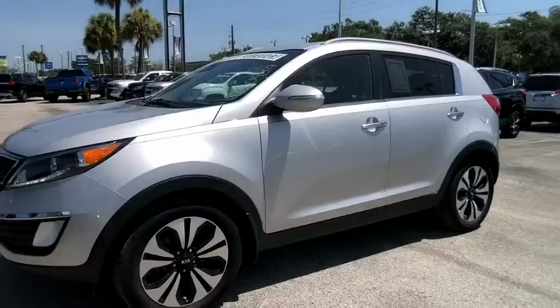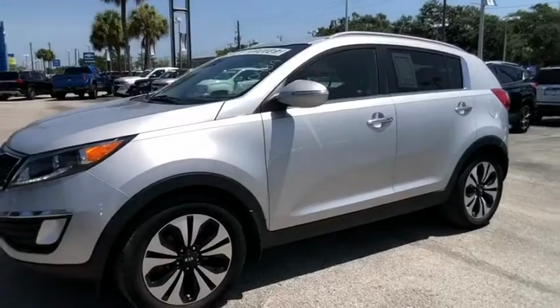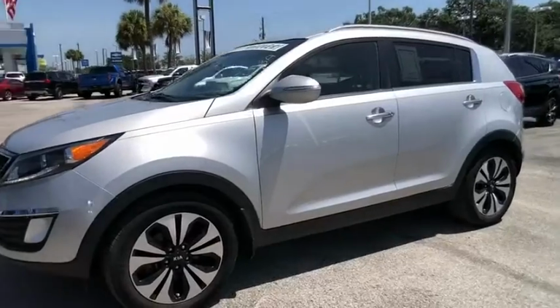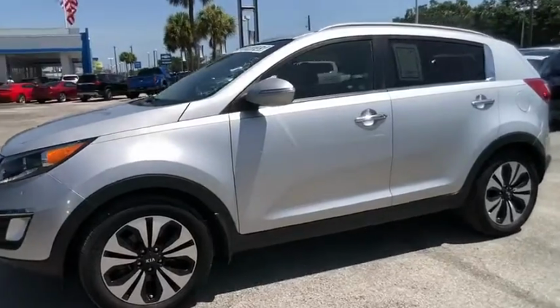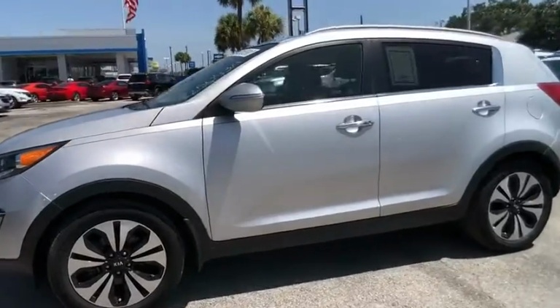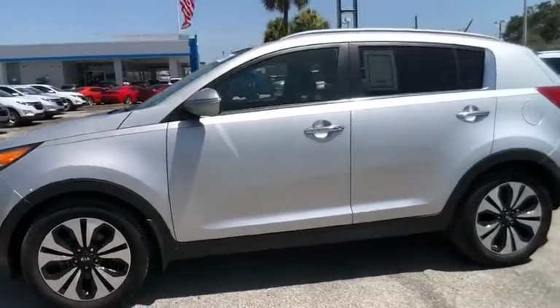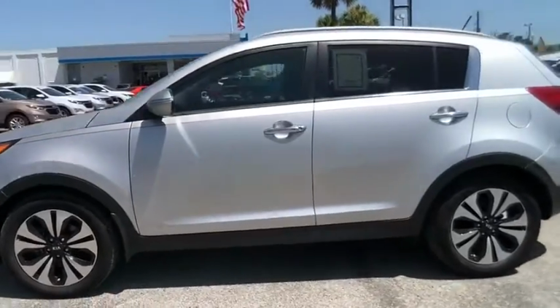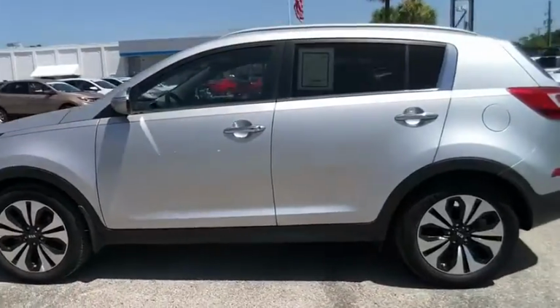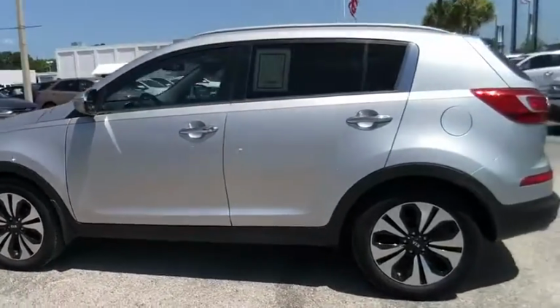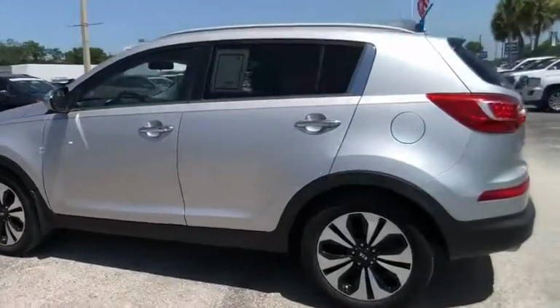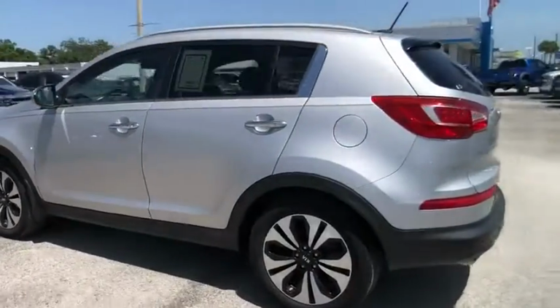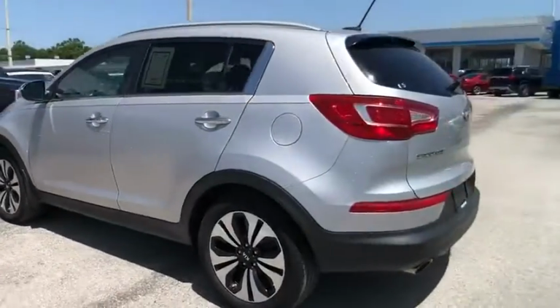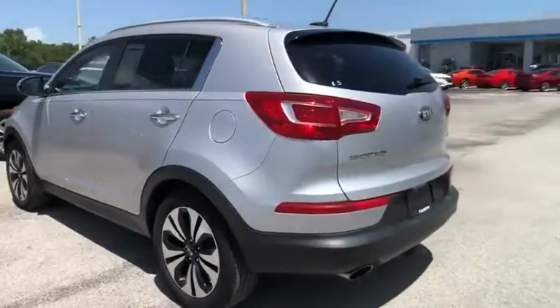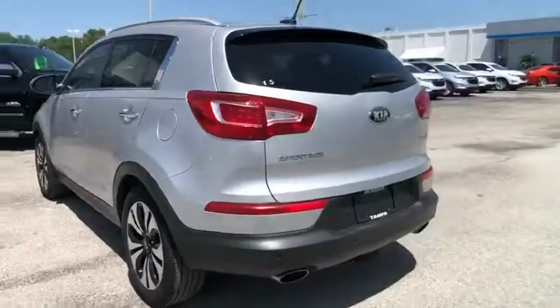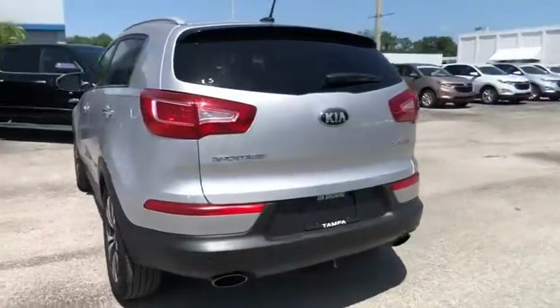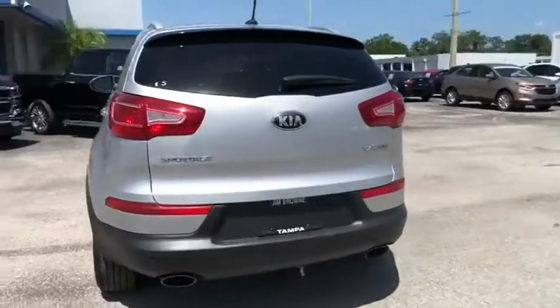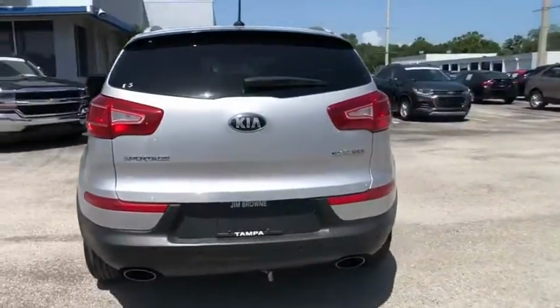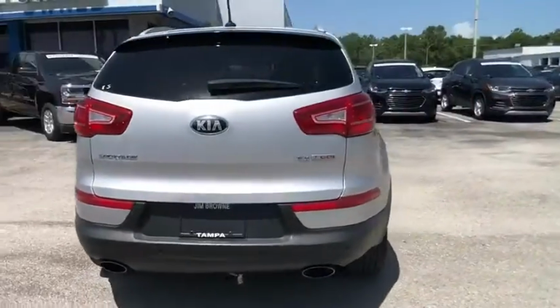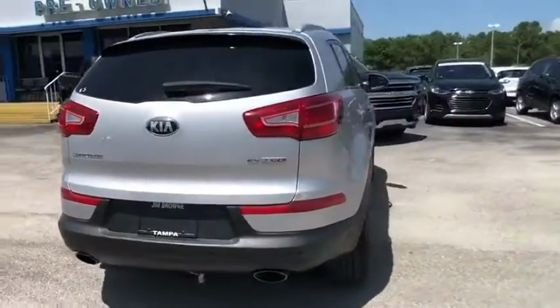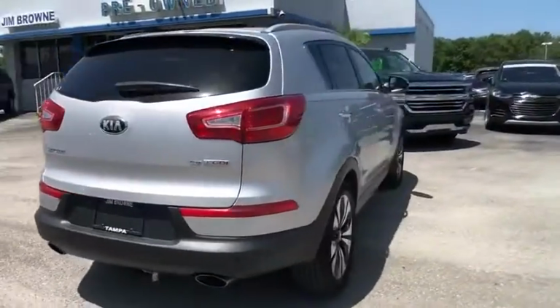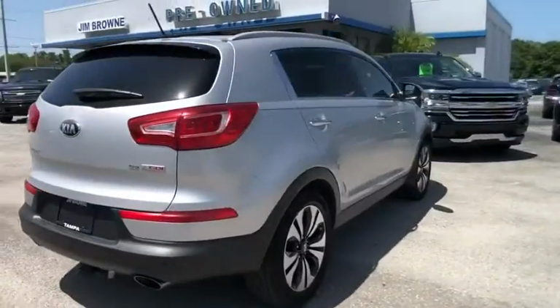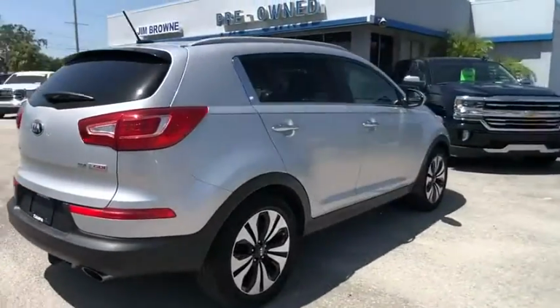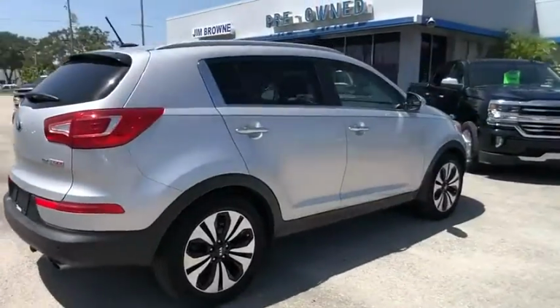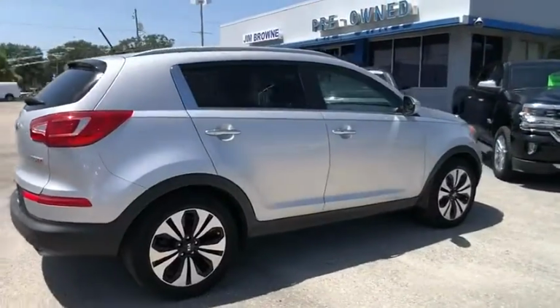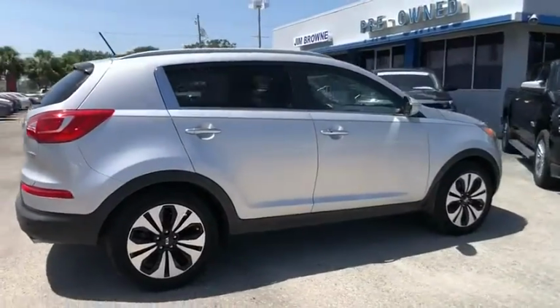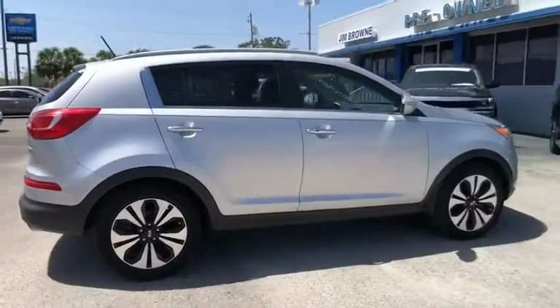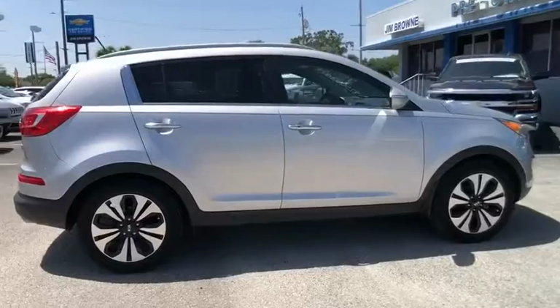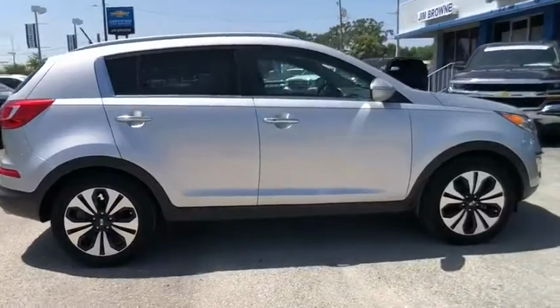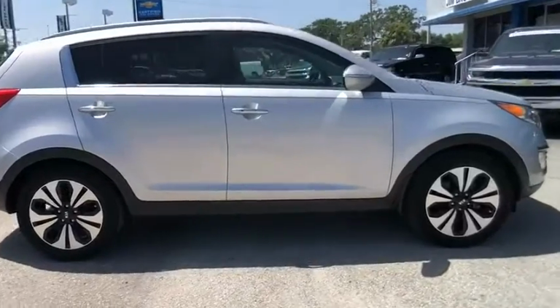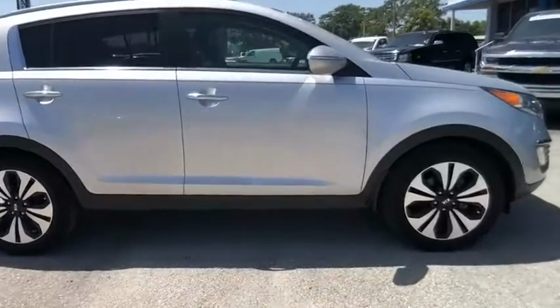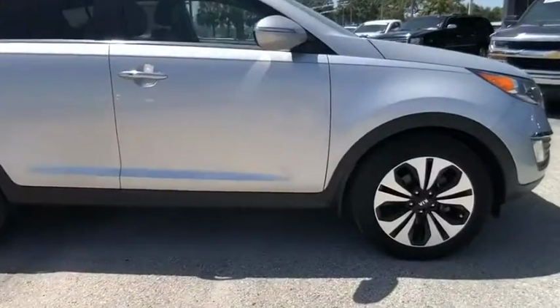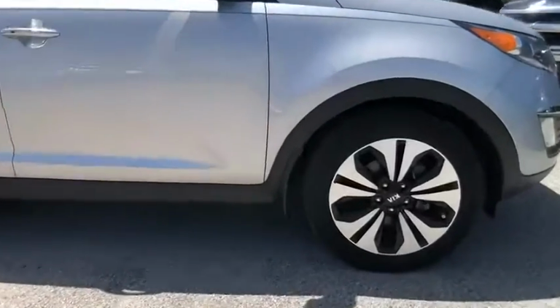The 2013 Sportage. With its sleek and stylish exterior and its roomy, feature-laden interior, the Sportage both looks good and performs well on the road and is priced below $20,000.